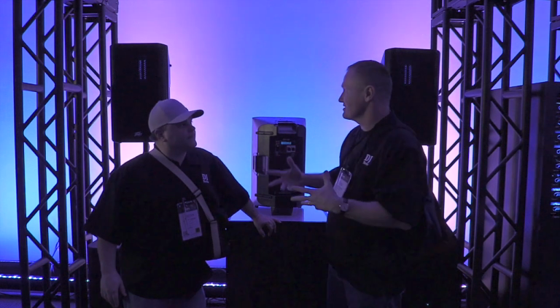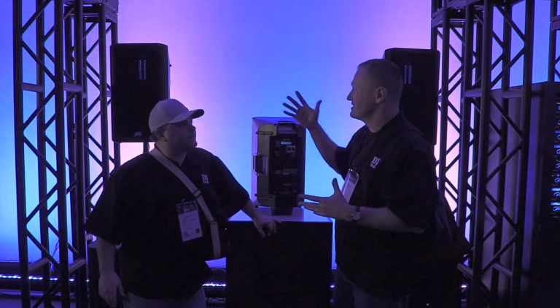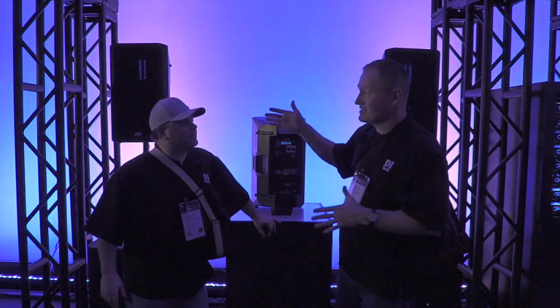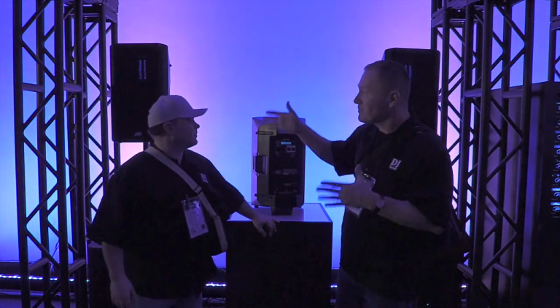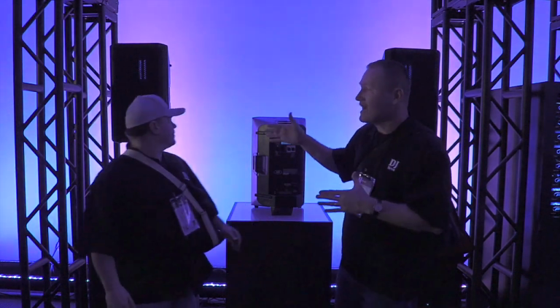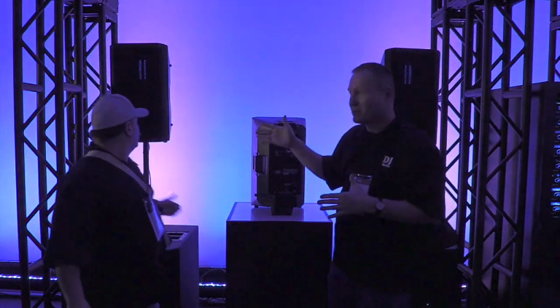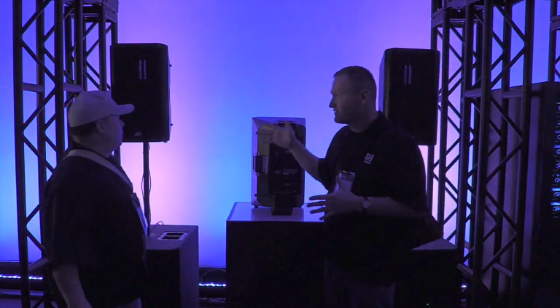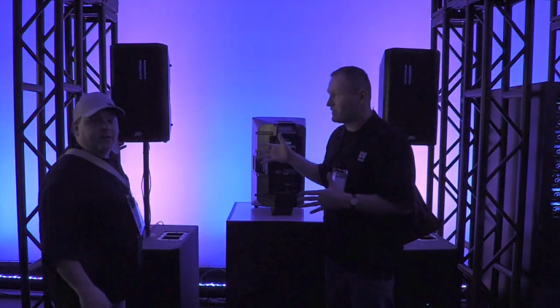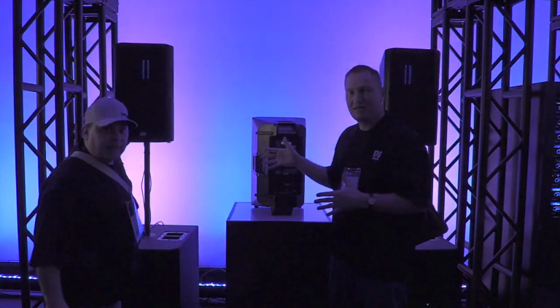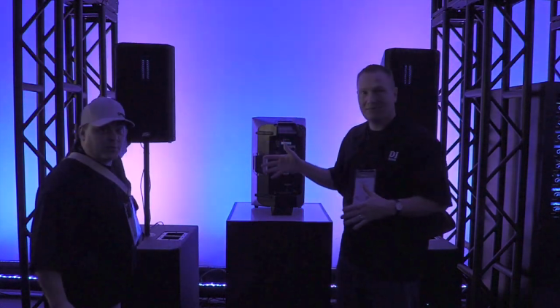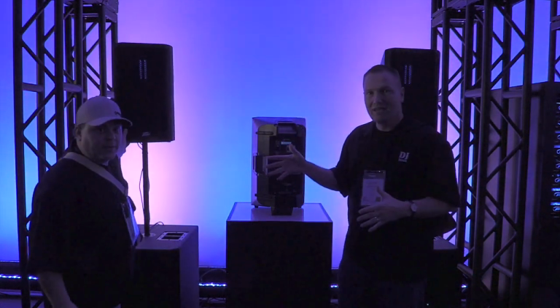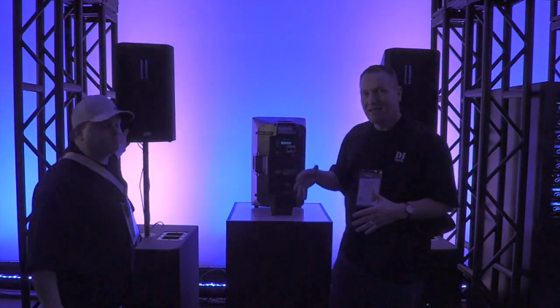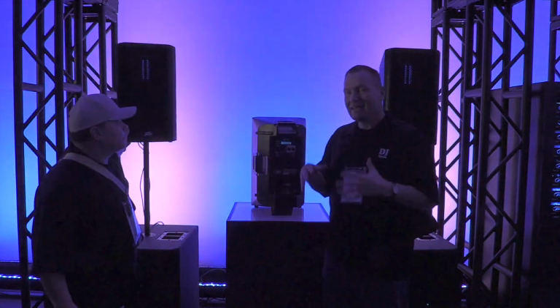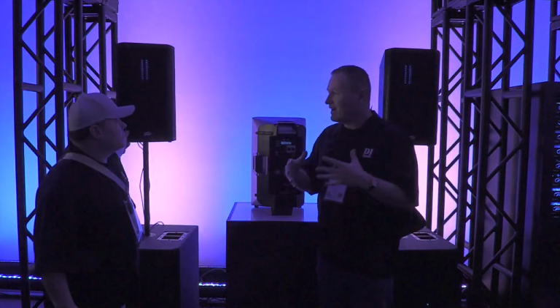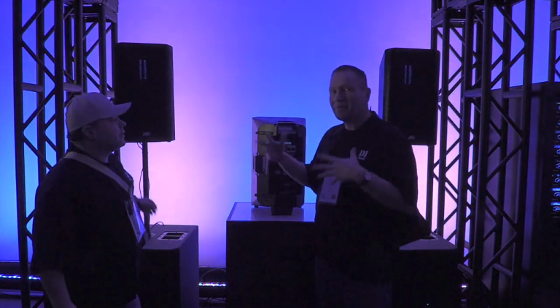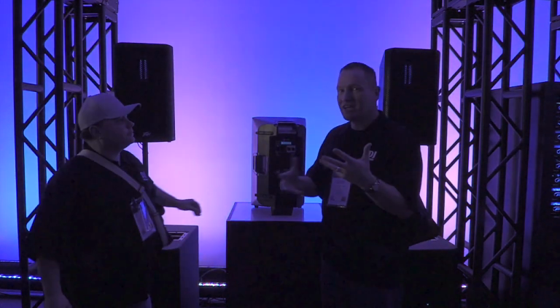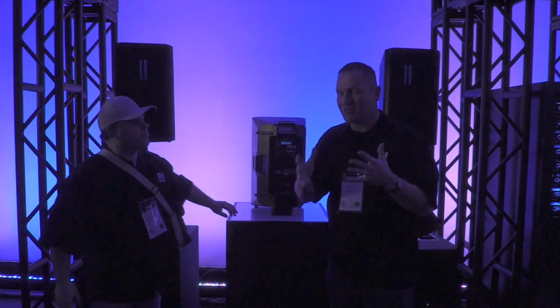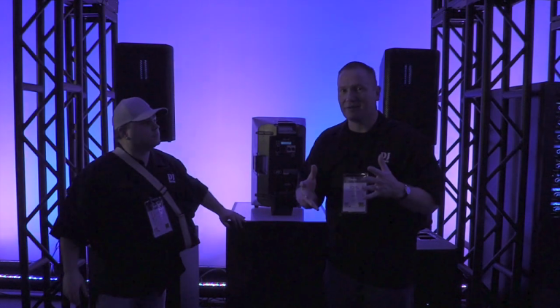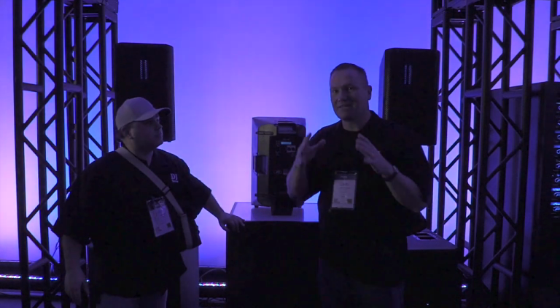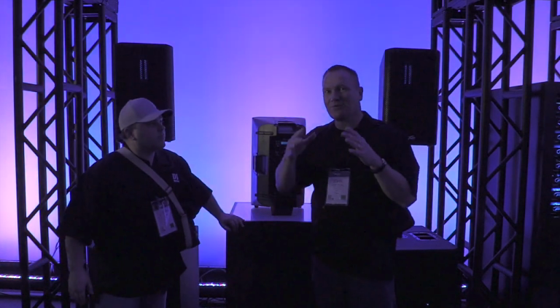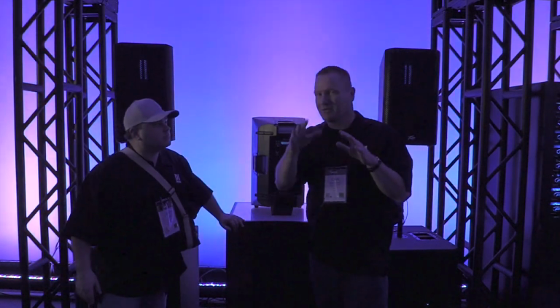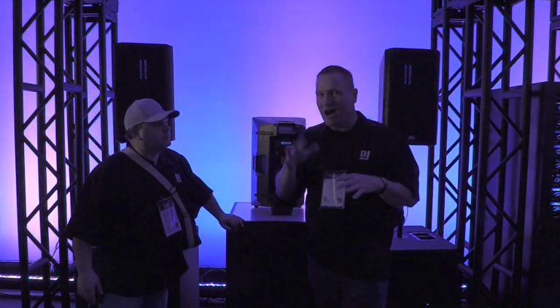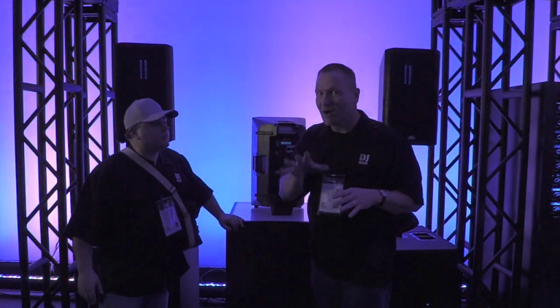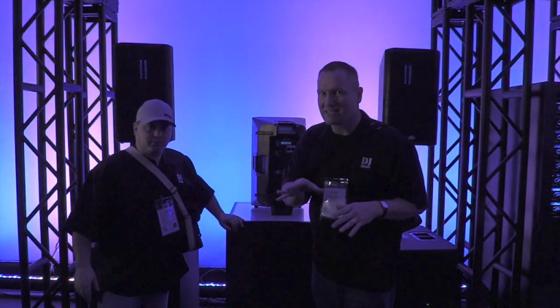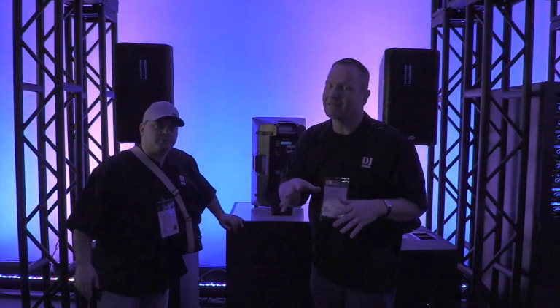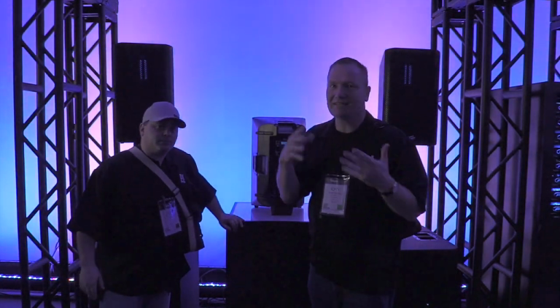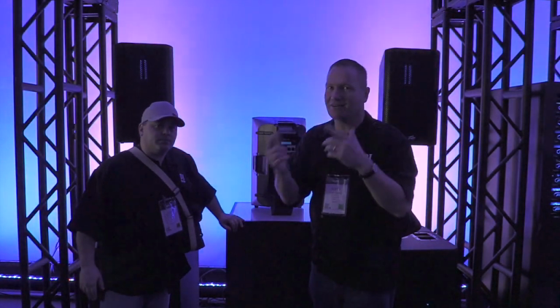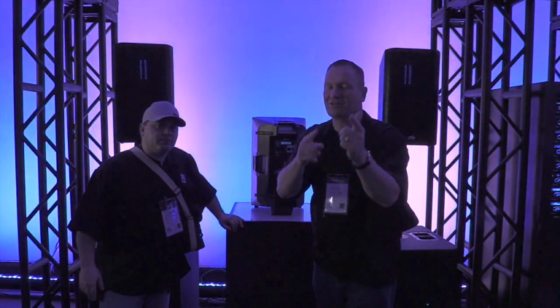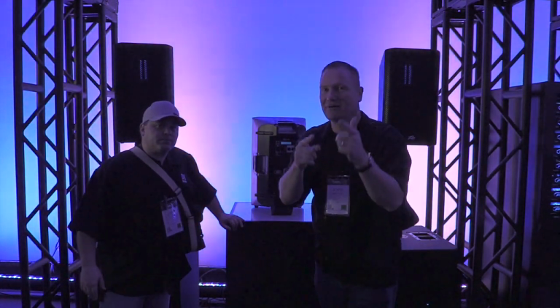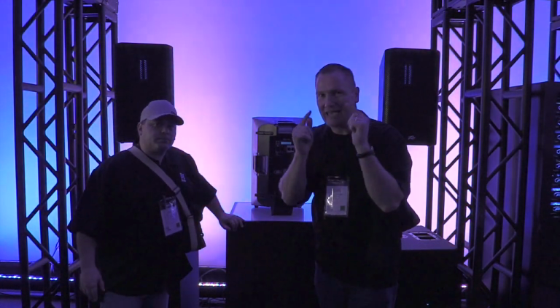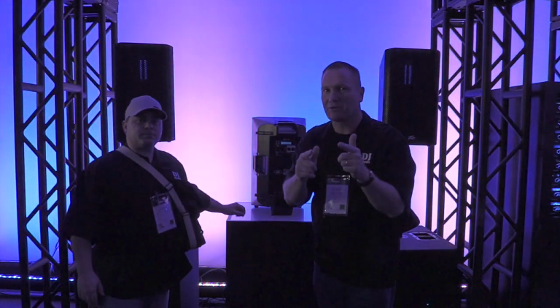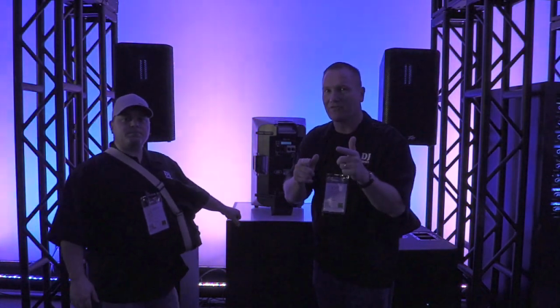We just listened to this RVN series of speakers. We want to share our thoughts a little bit because we're going to put some audio on this, but you're going through a camcorder microphone.